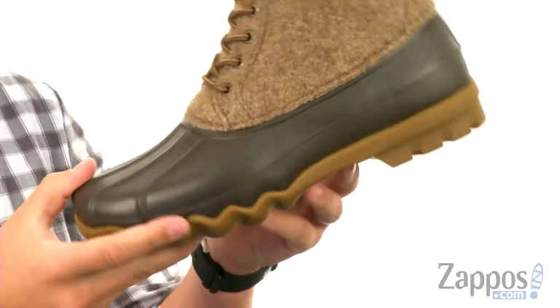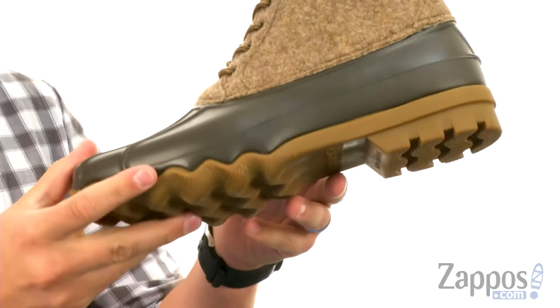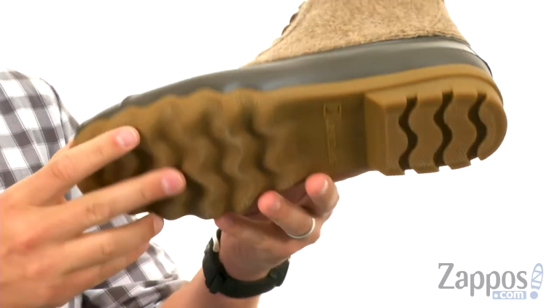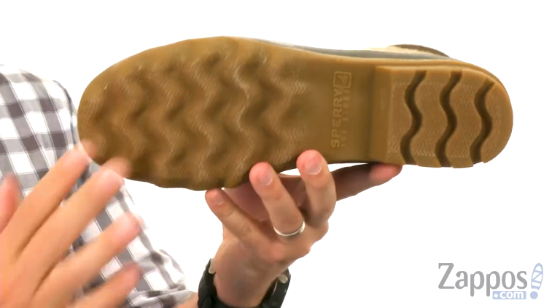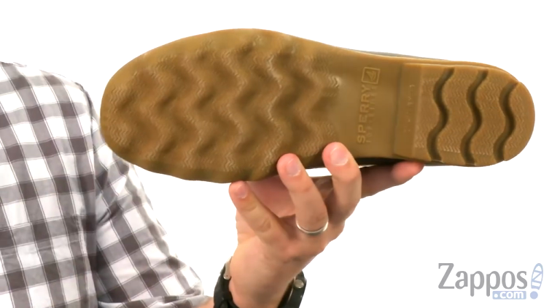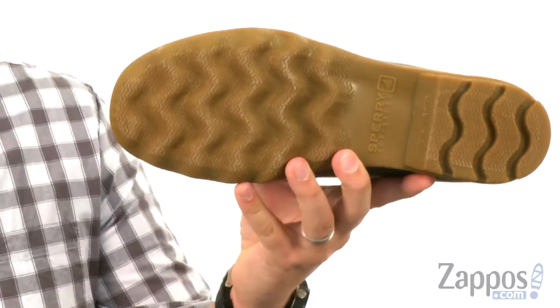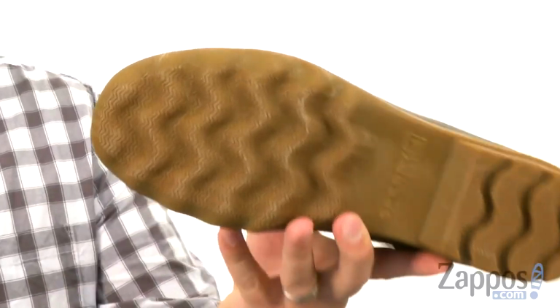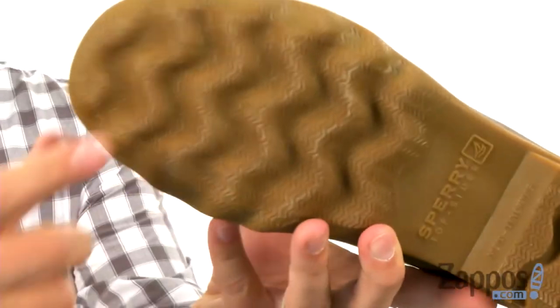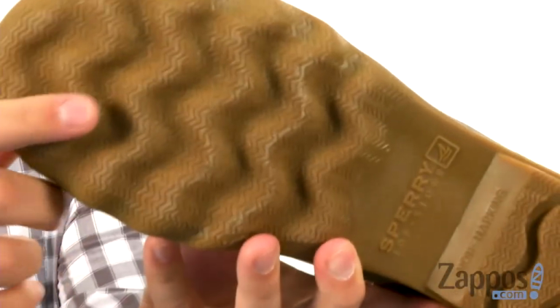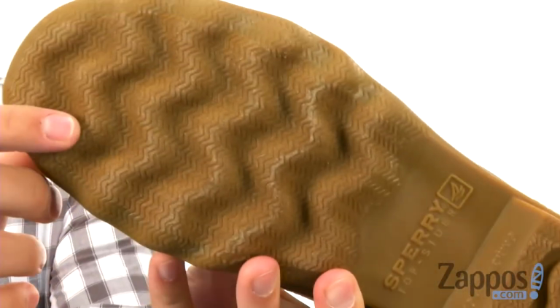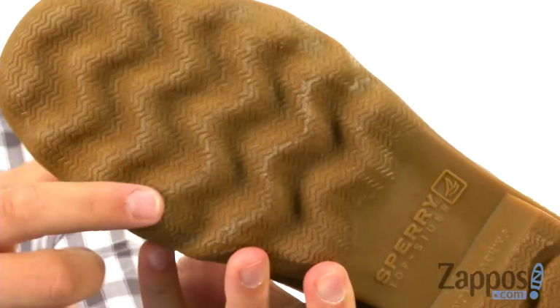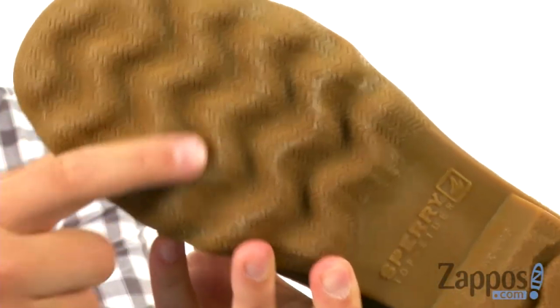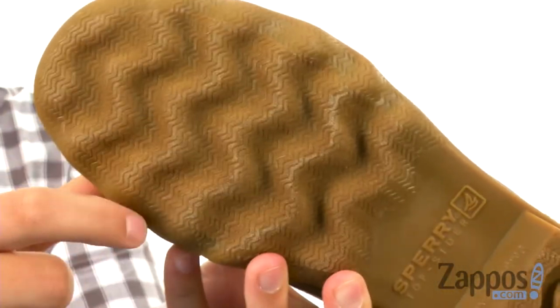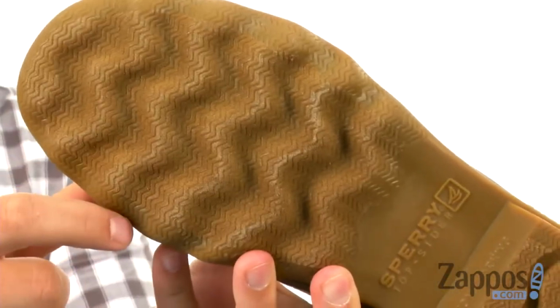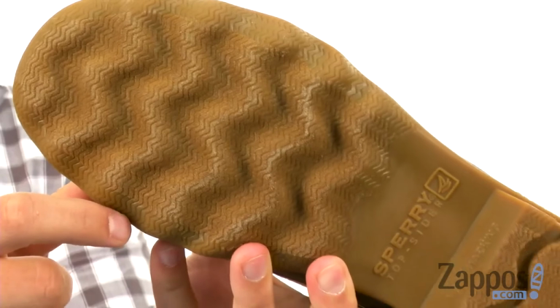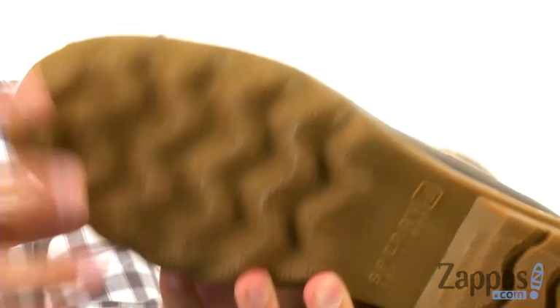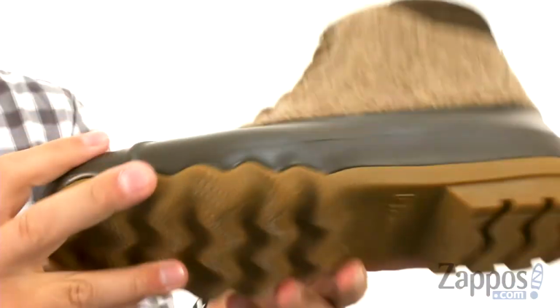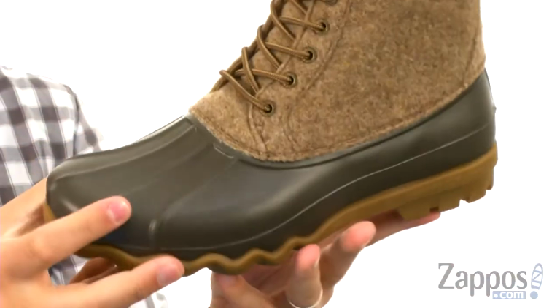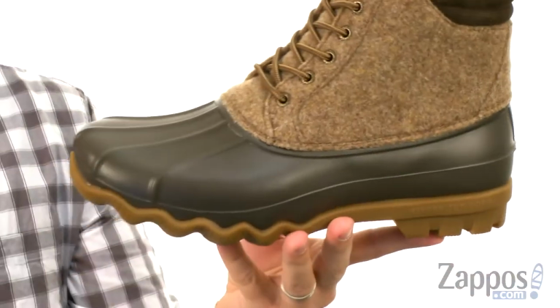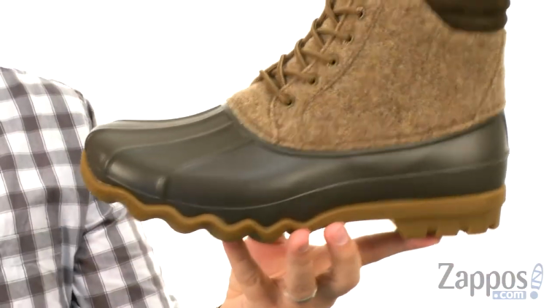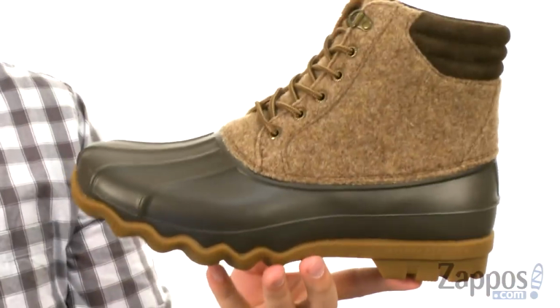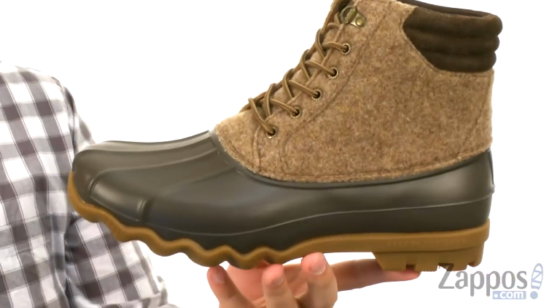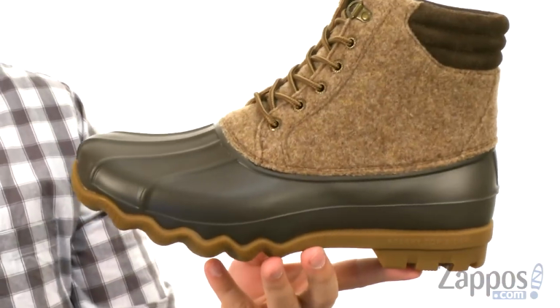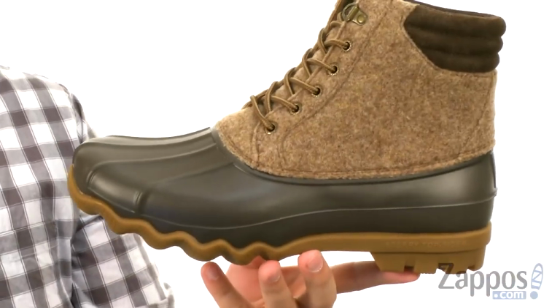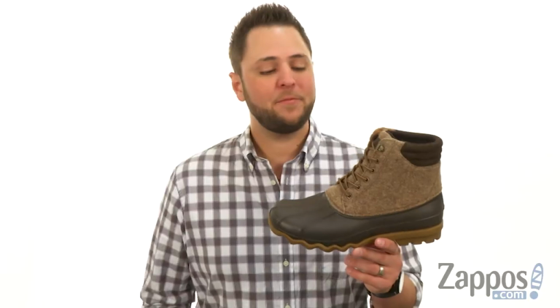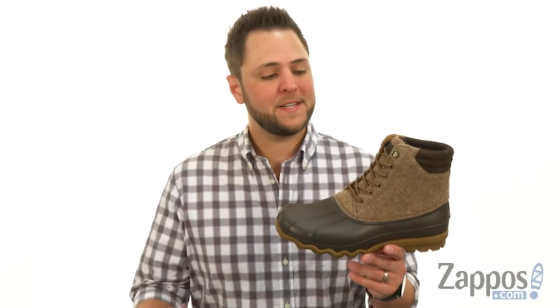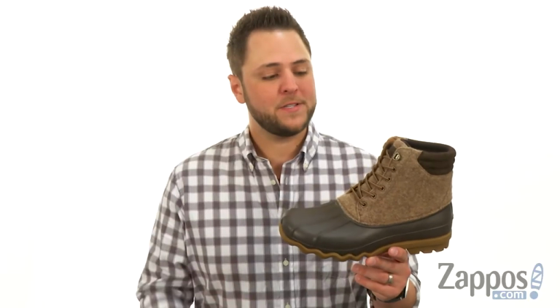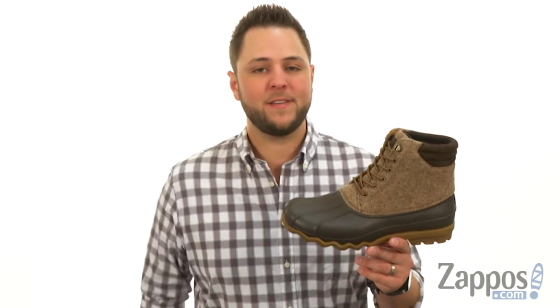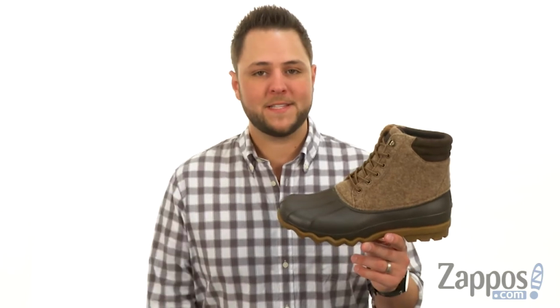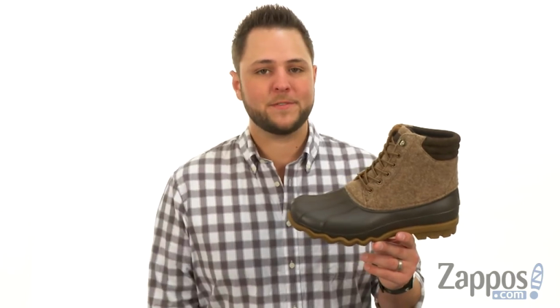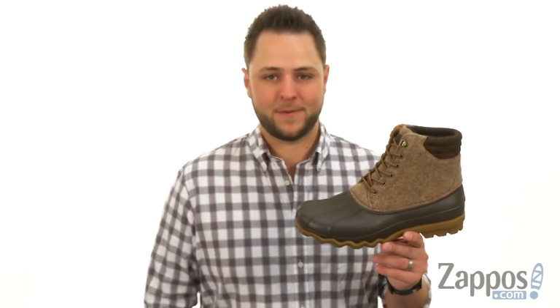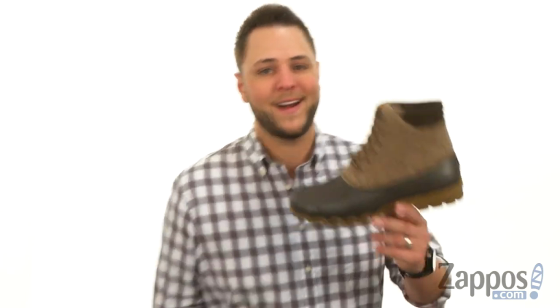There's a non-marking rubber outsole down here with wave siping throughout — those little zigzags — that's definitely going to help keep you steady on both wet or dry surfaces. Keep your feet nice and cozy with these fantastic boots from Sperry.